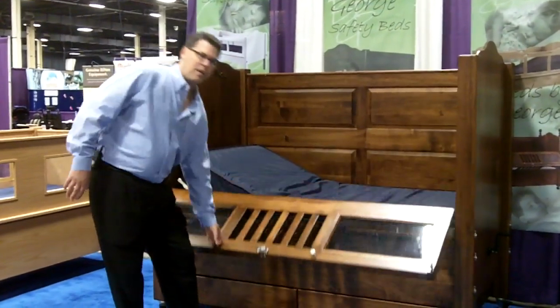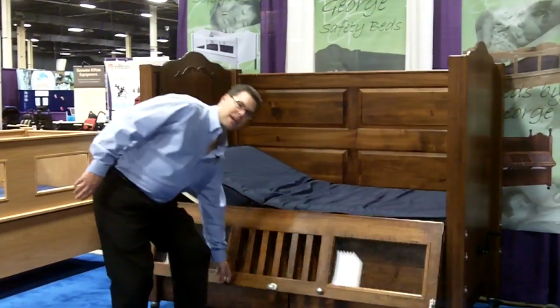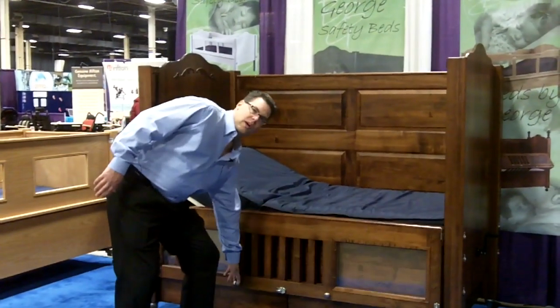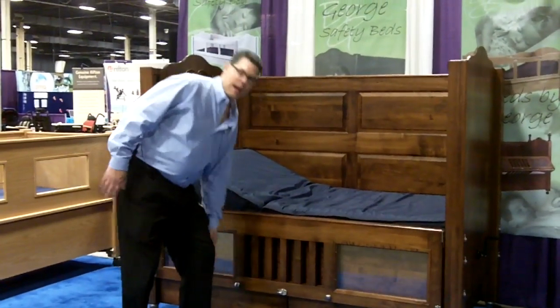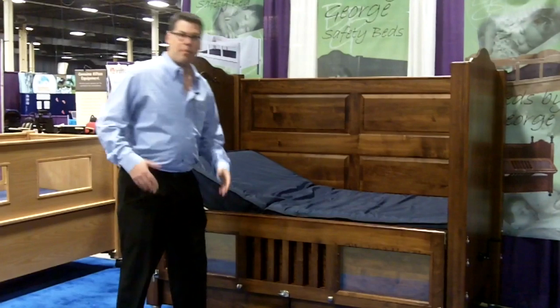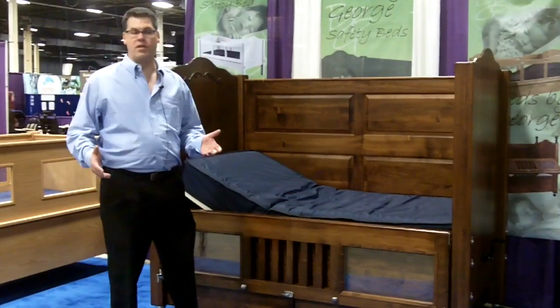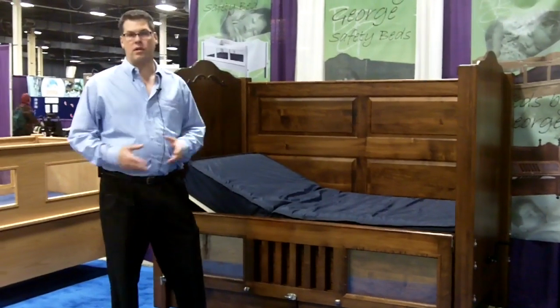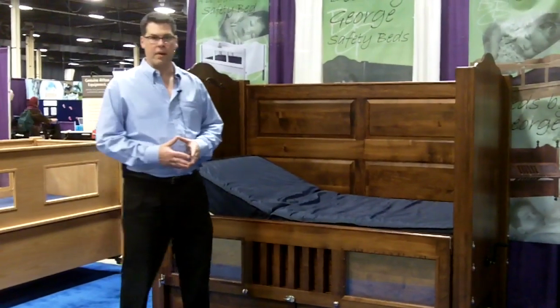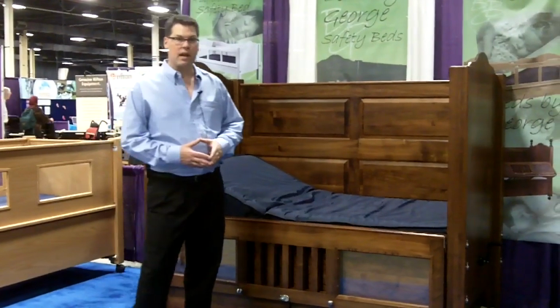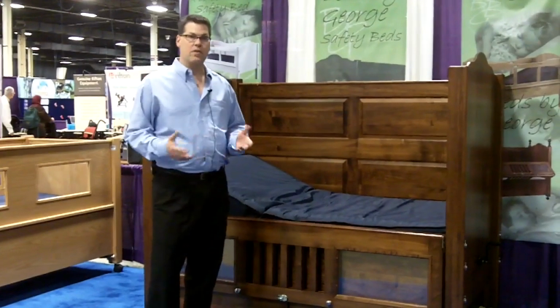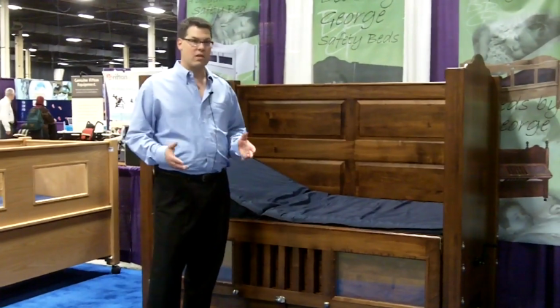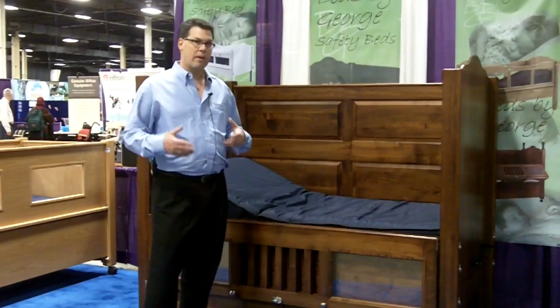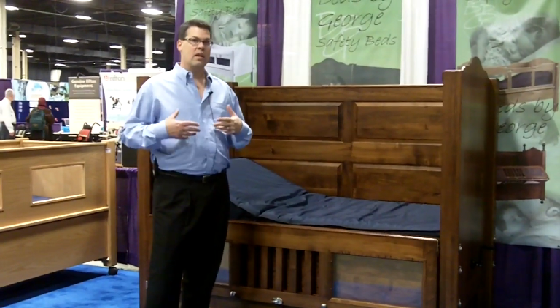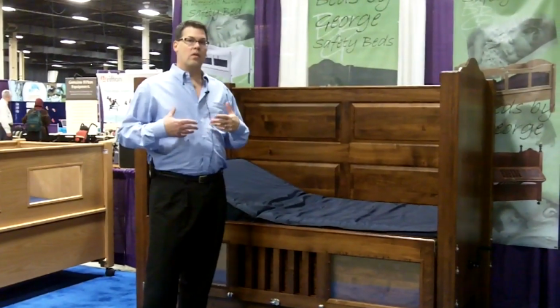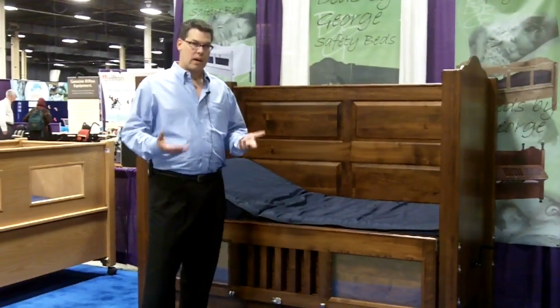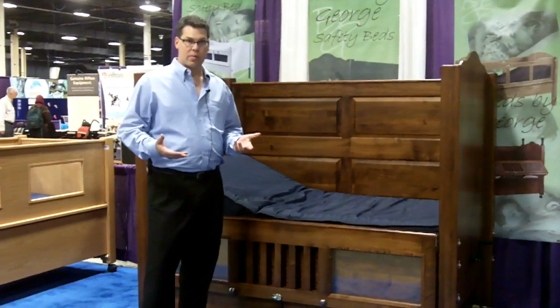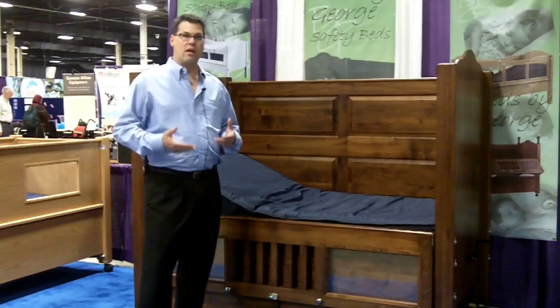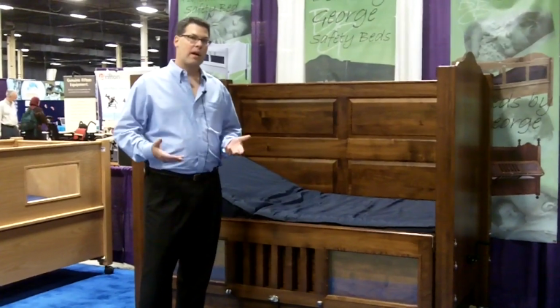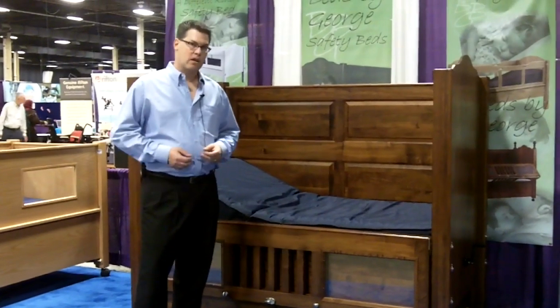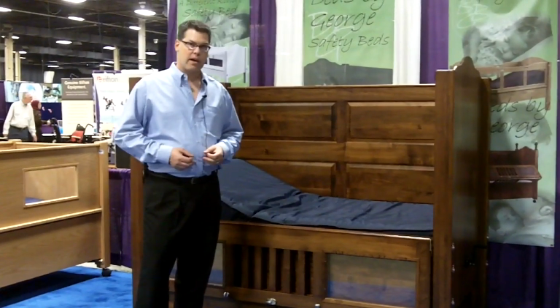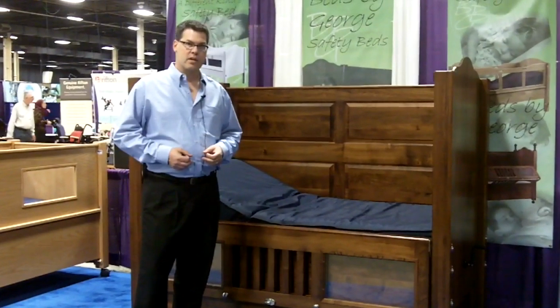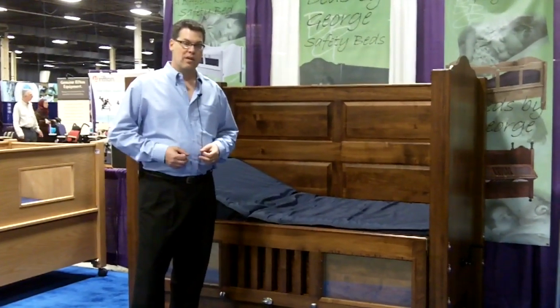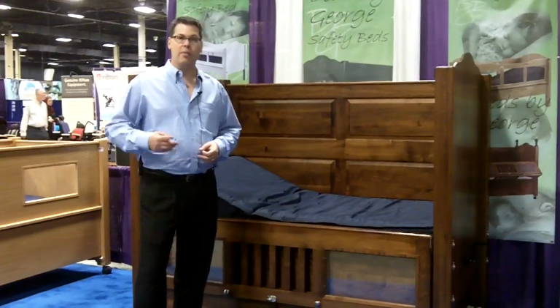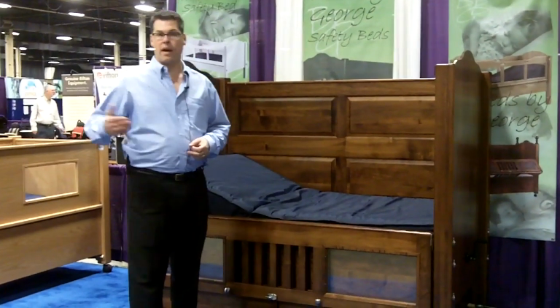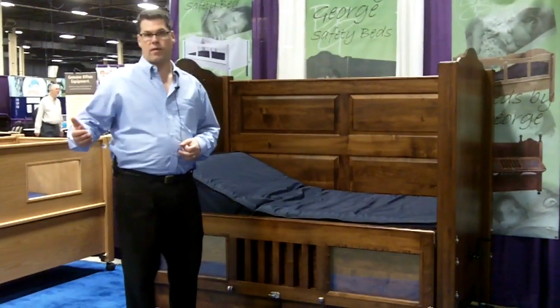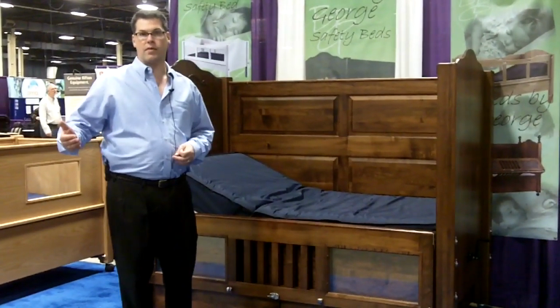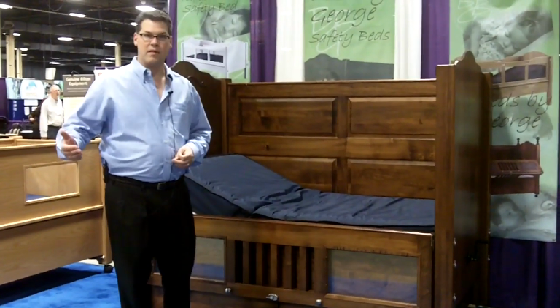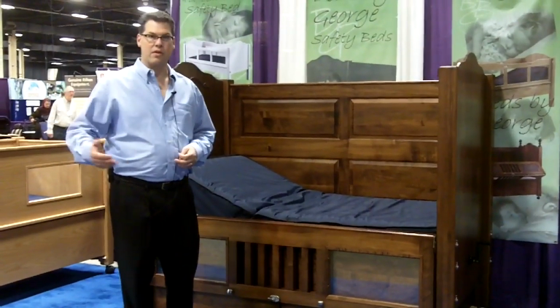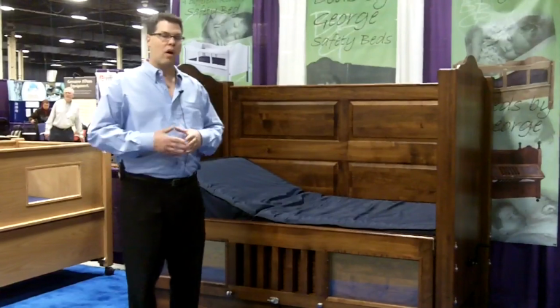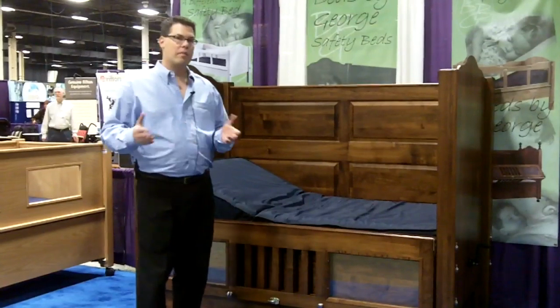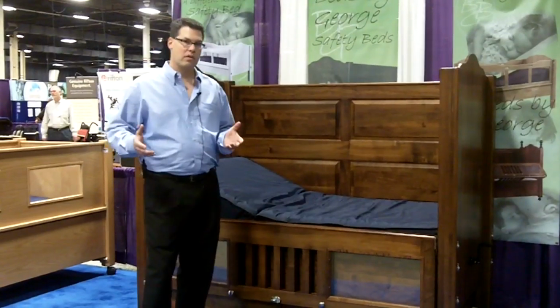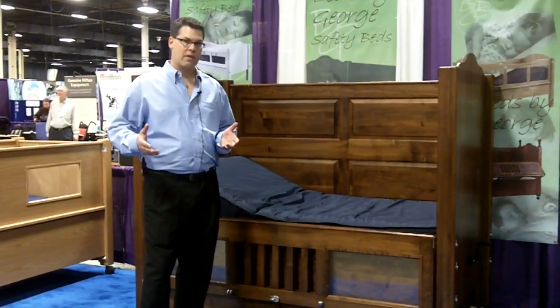Another very common question we have is: are mattresses included with the beds? And the answer is yes. All of our beds, when they are priced, they automatically include a mattress. You can upgrade mattresses. We have a couple of different kinds of mattresses, but all of the beds include a mattress.